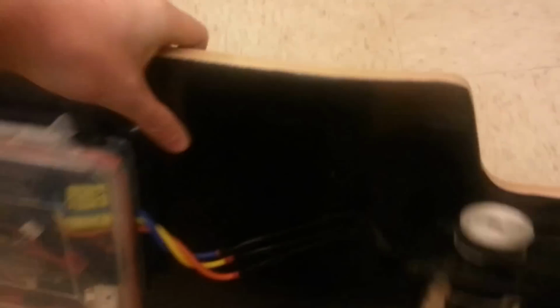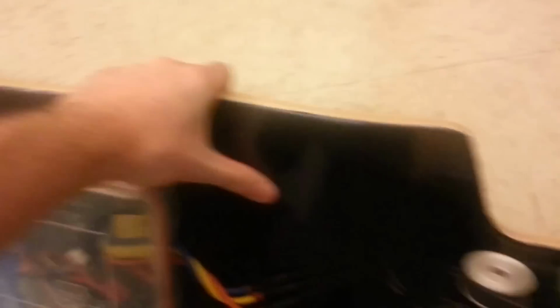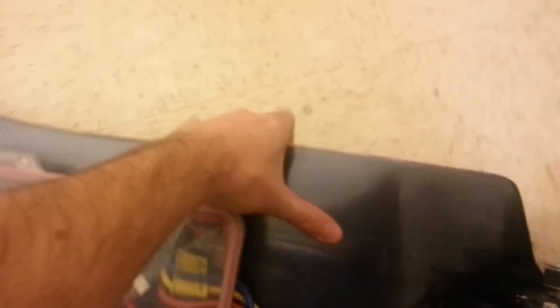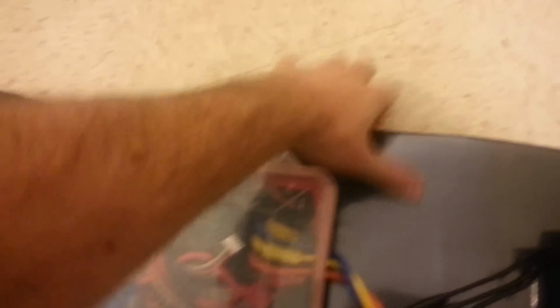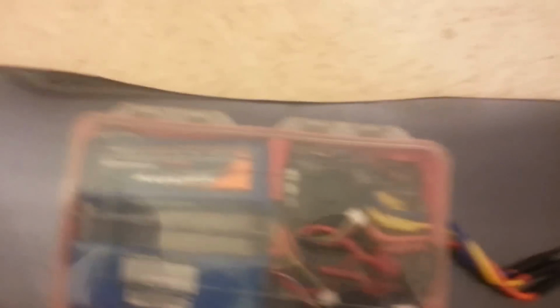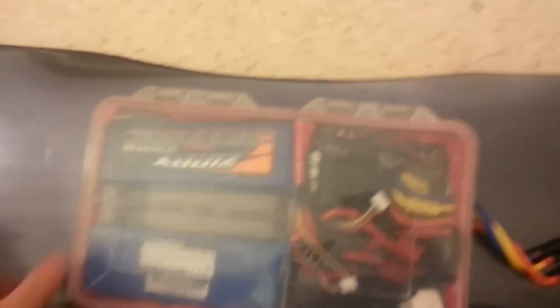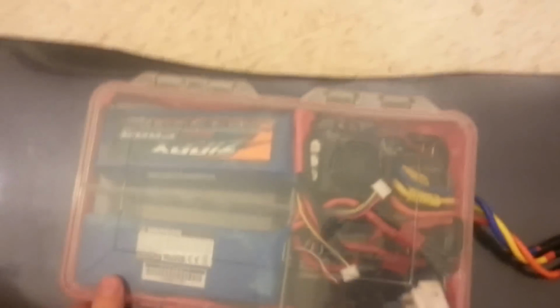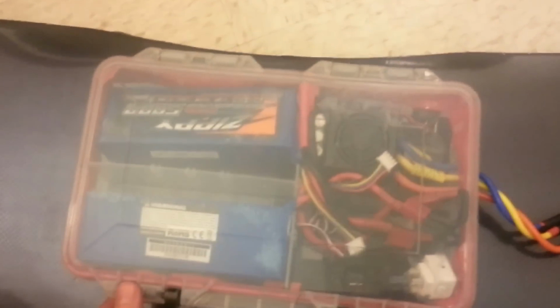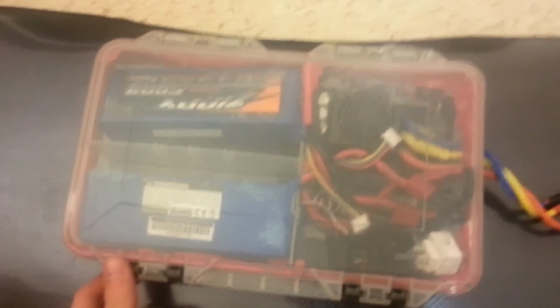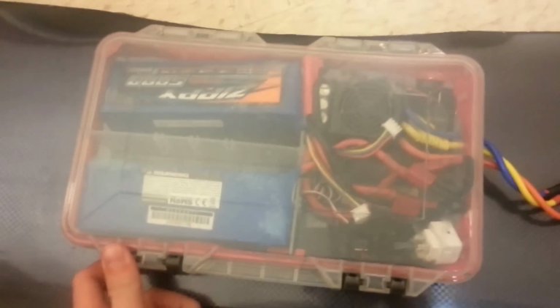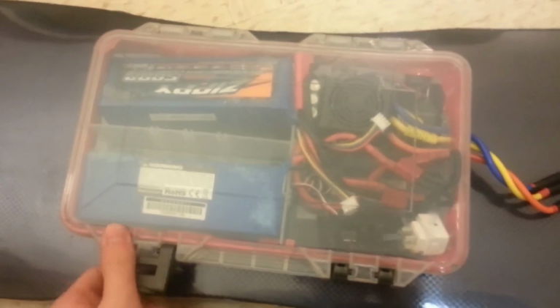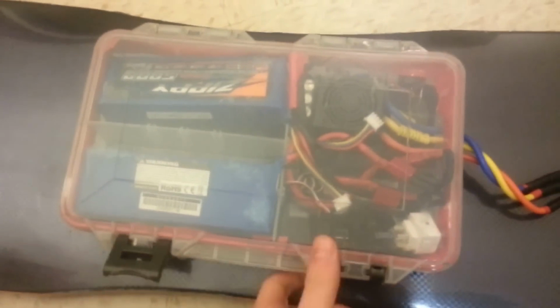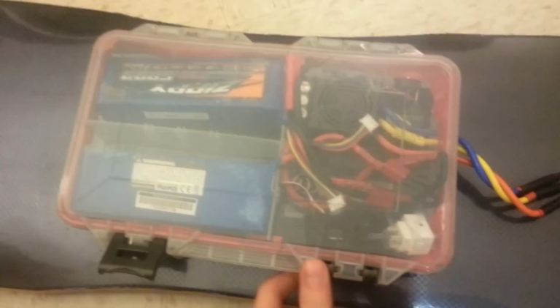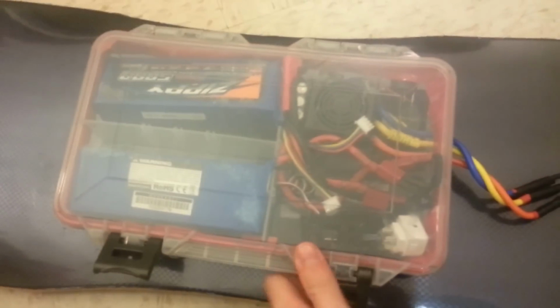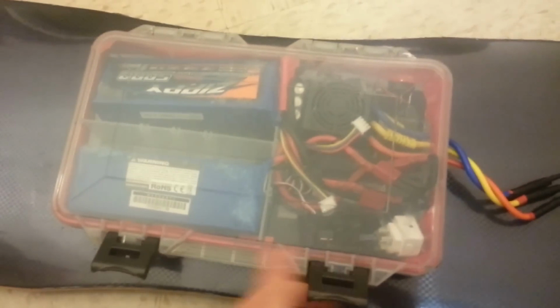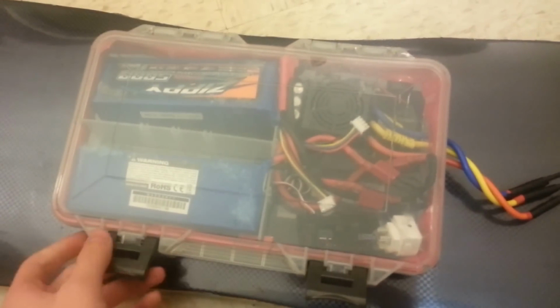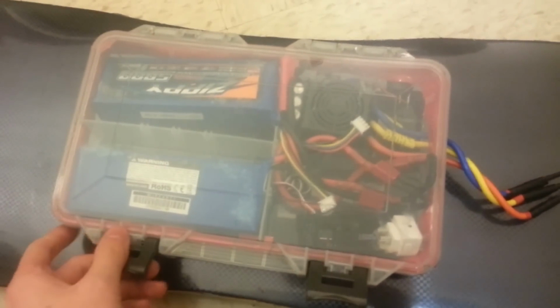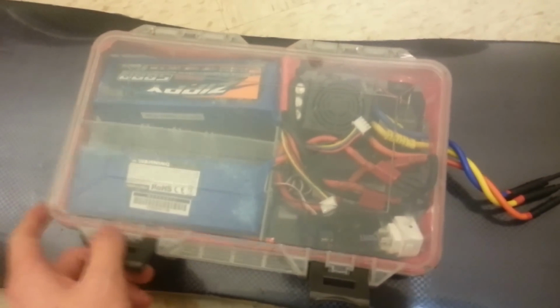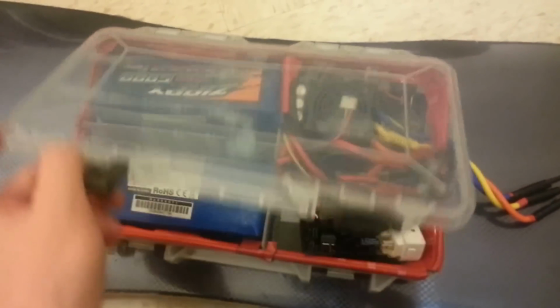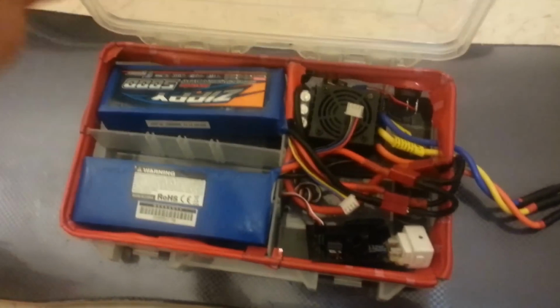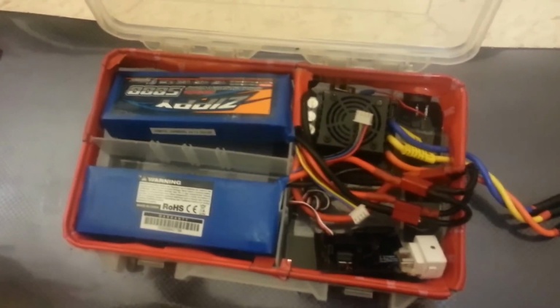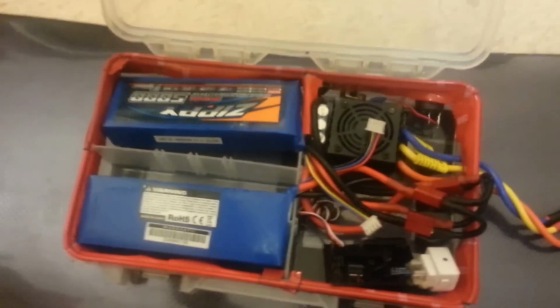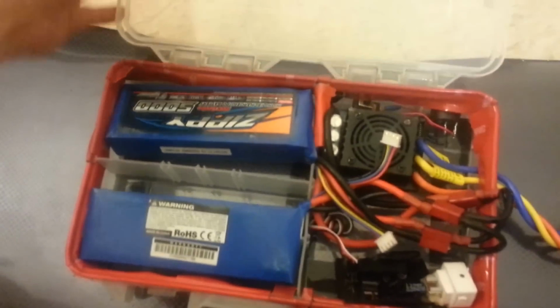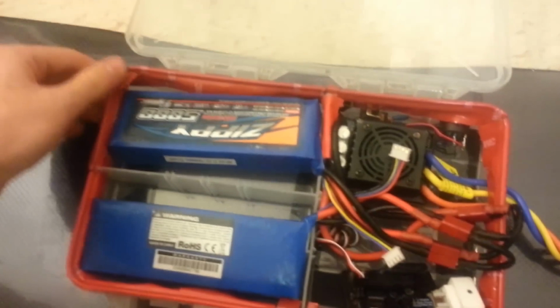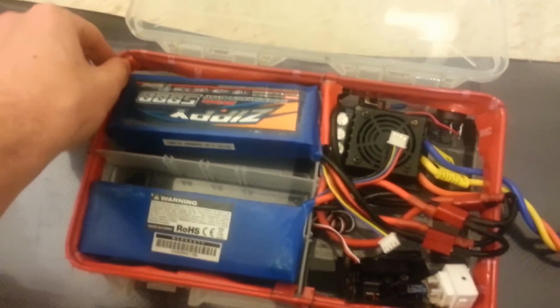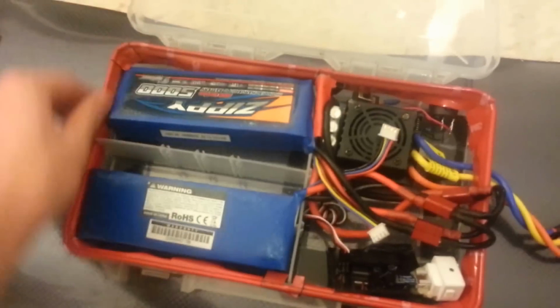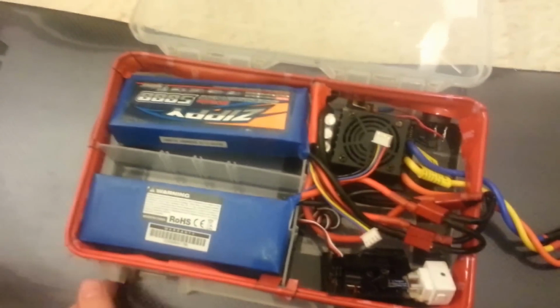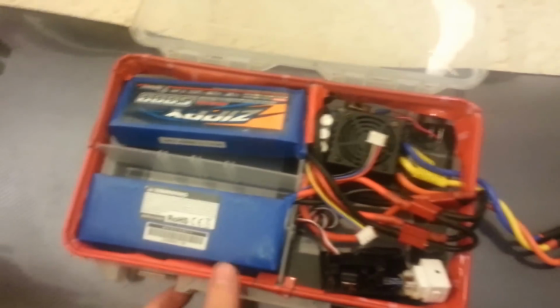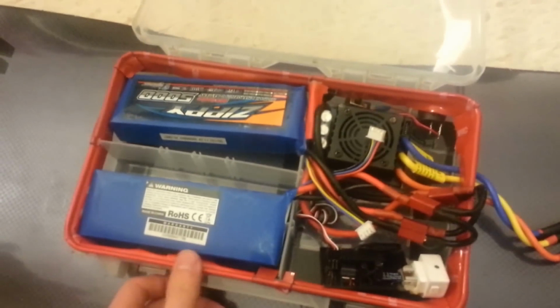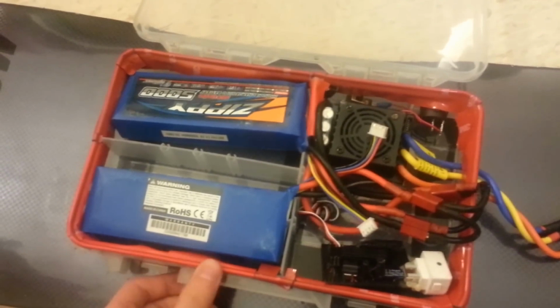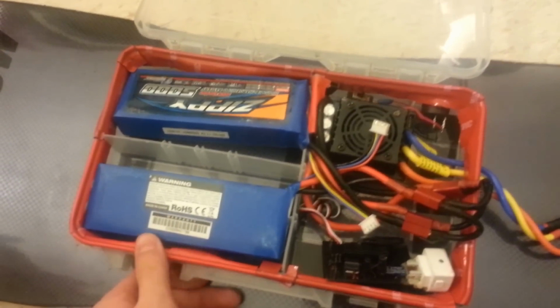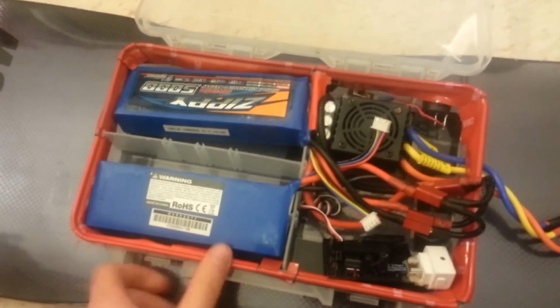But on the bottom side here is the power electronics, all mounted inside of a hardware store screw organizer box, which I chopped up and then put some tape around the edge here just to make it watertight.